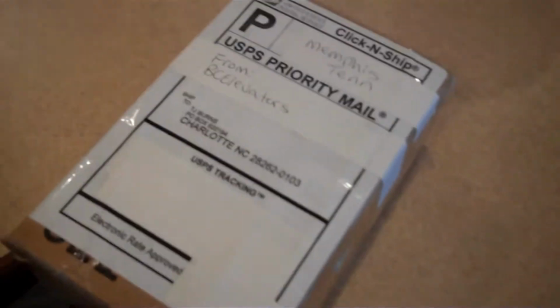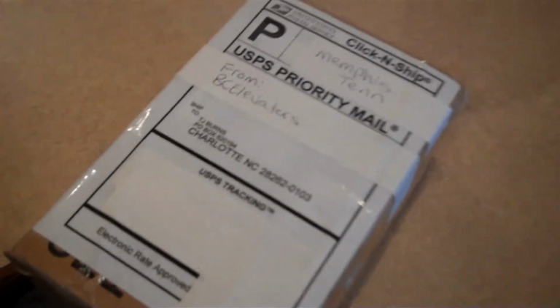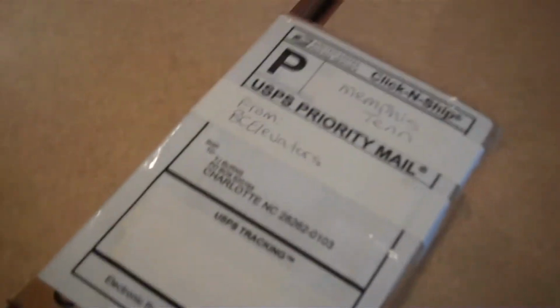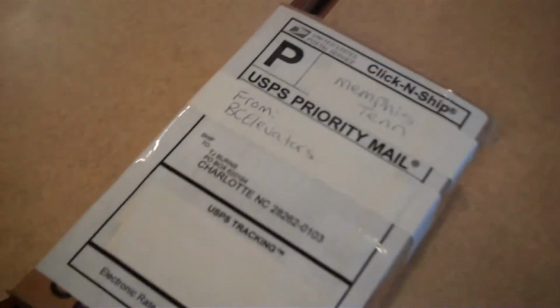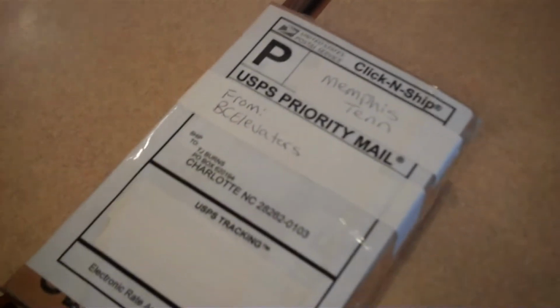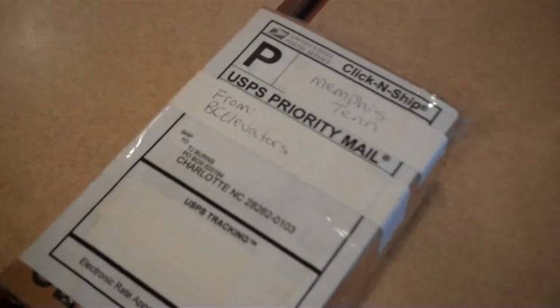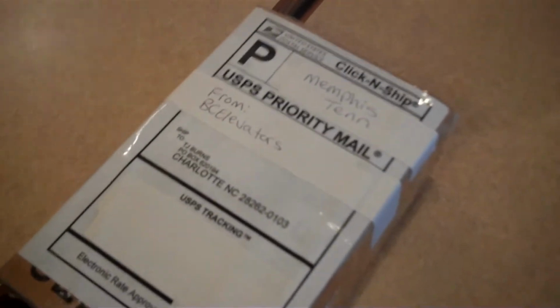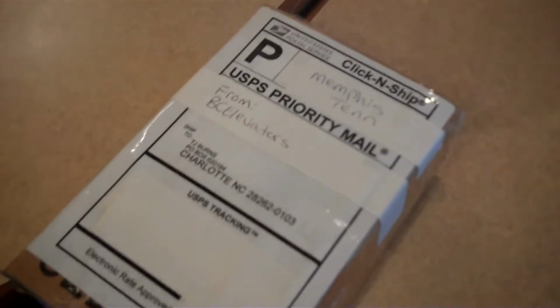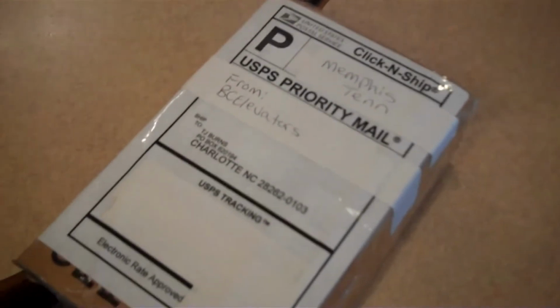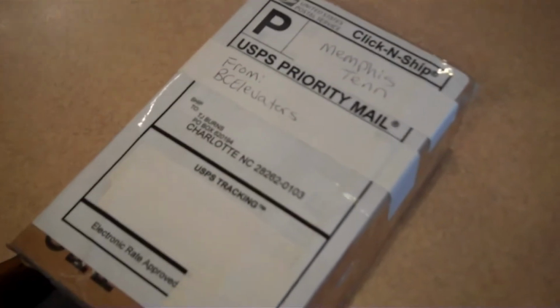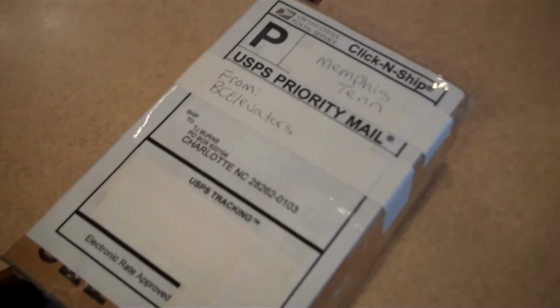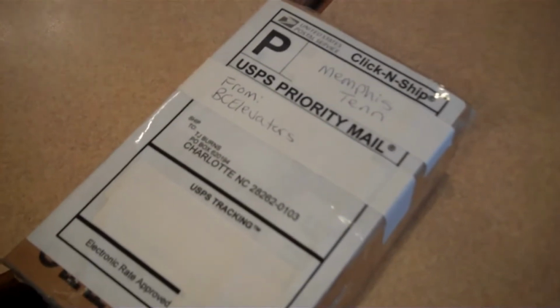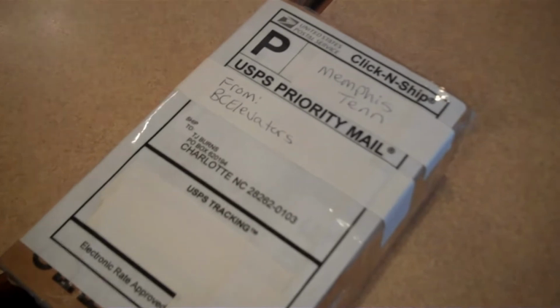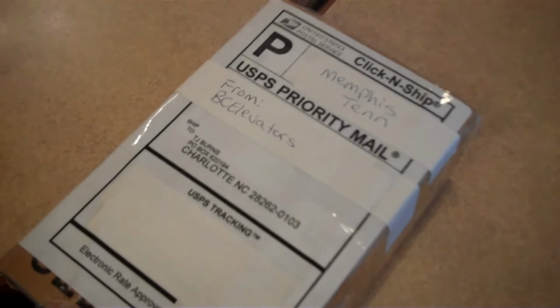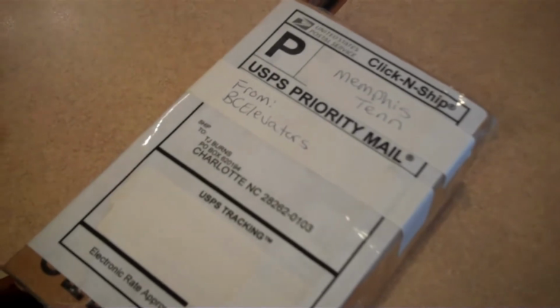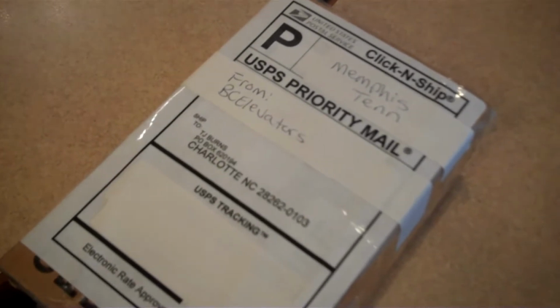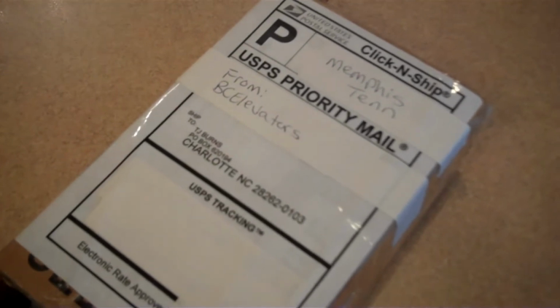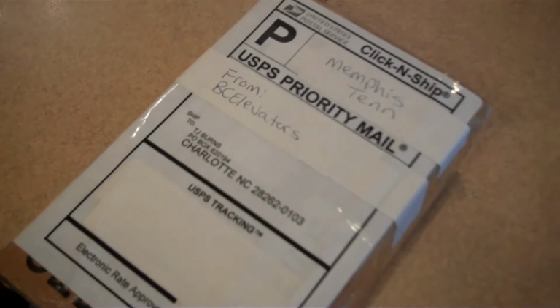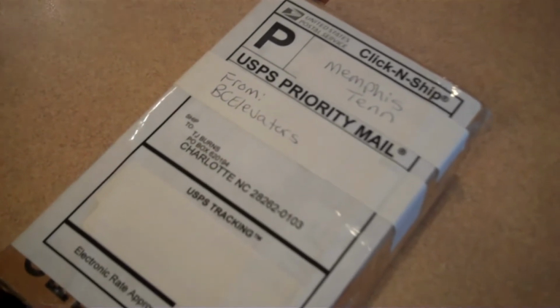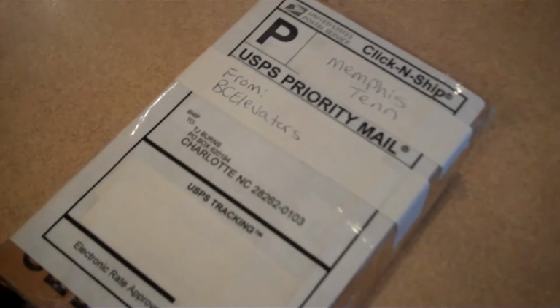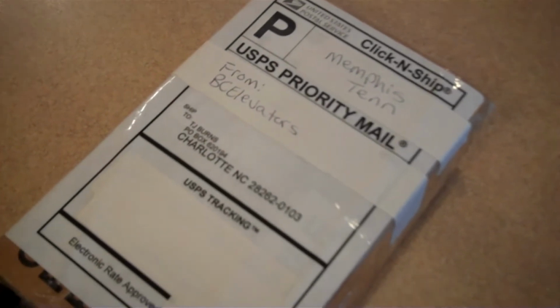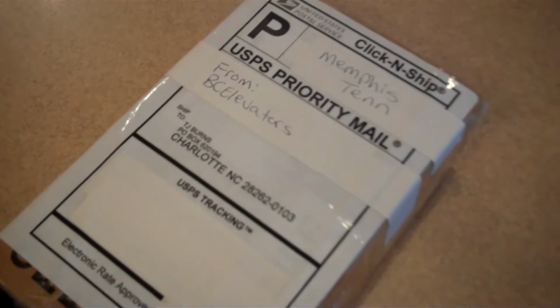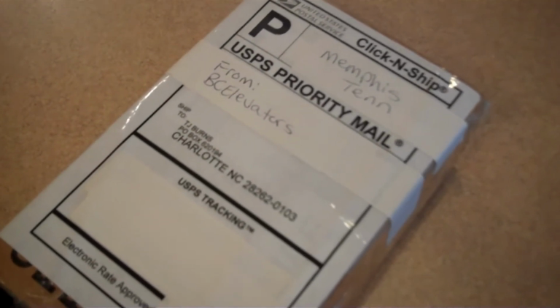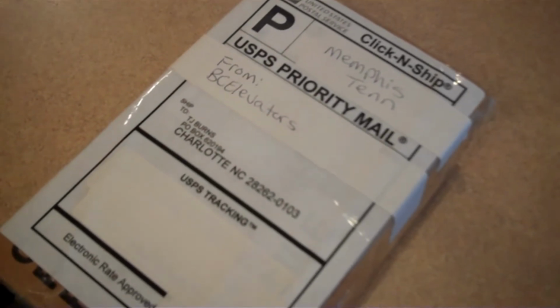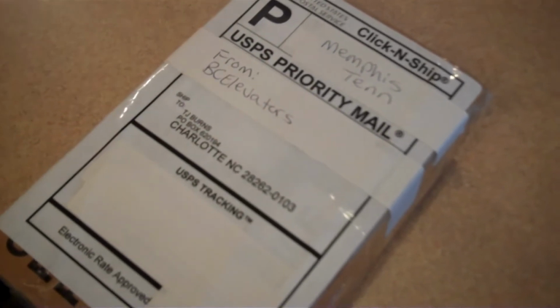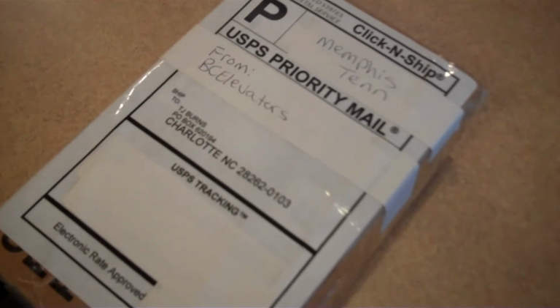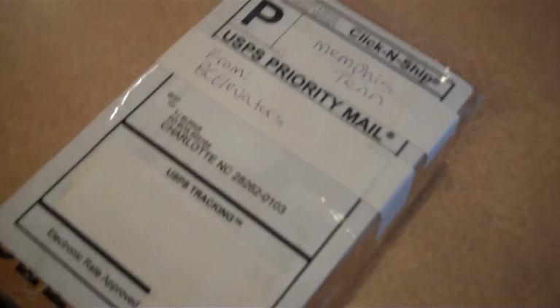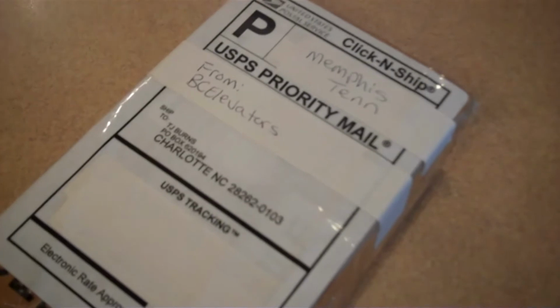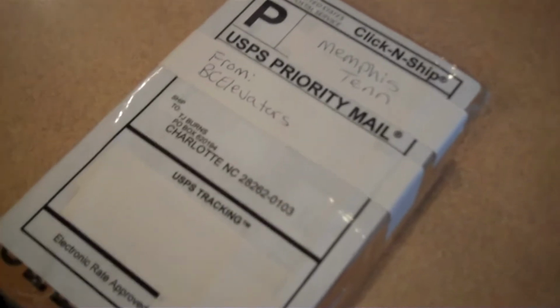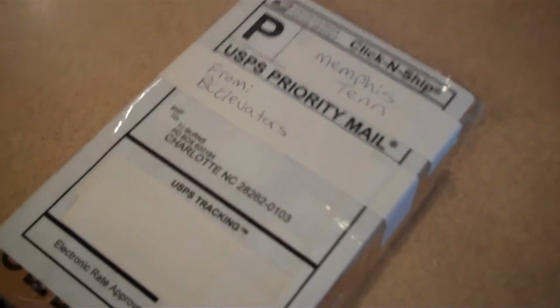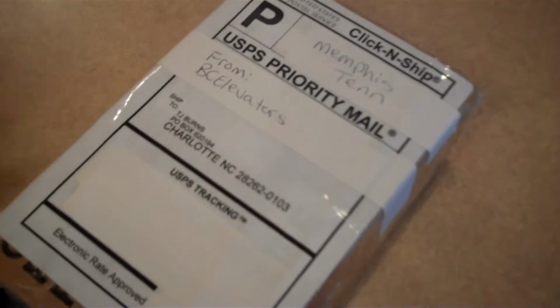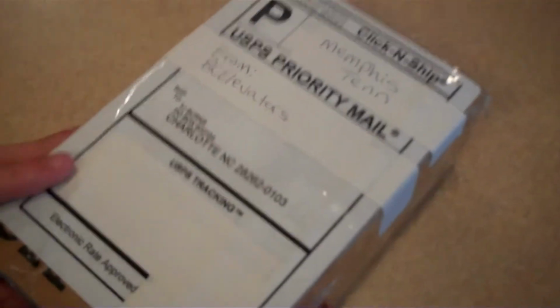Hi everybody and welcome to today's TJ Elevator Fan Unboxing. Today's unboxing comes to us from YouTube user BC Elevators.